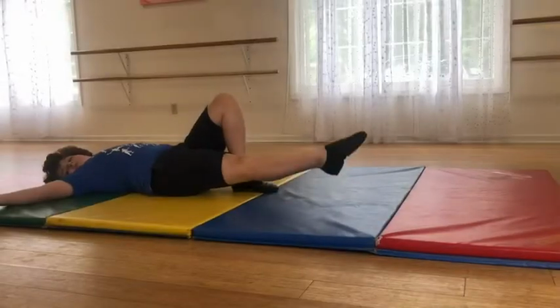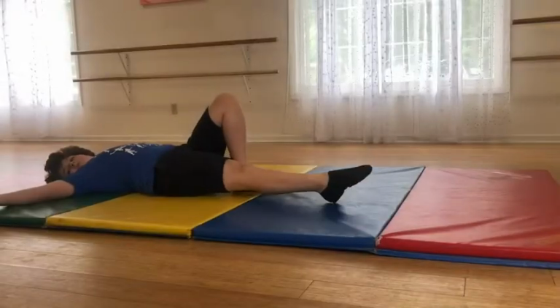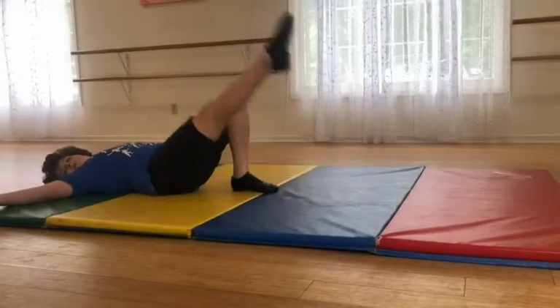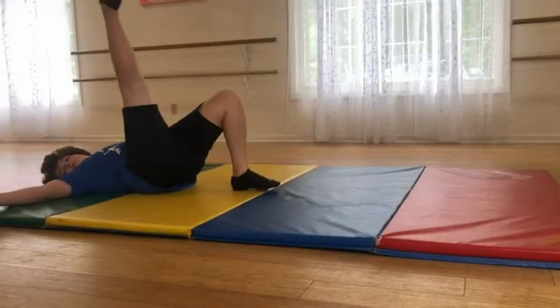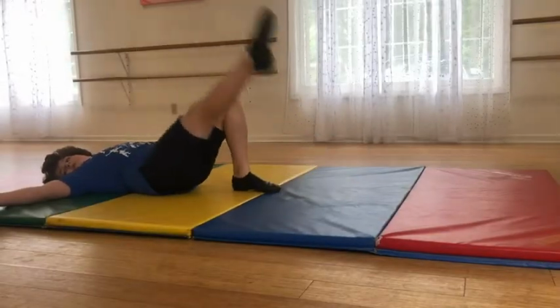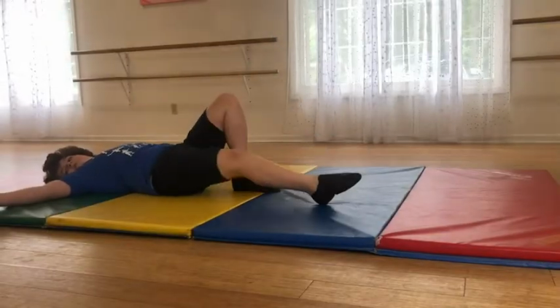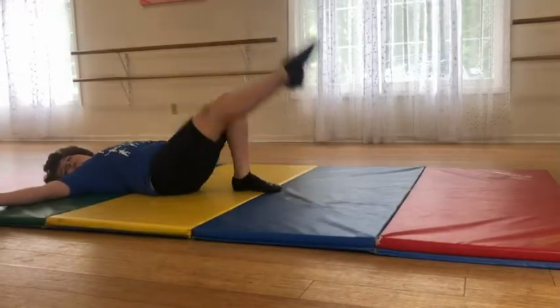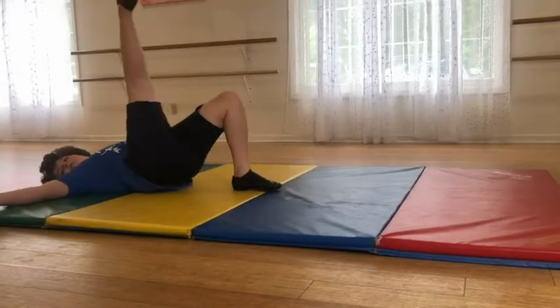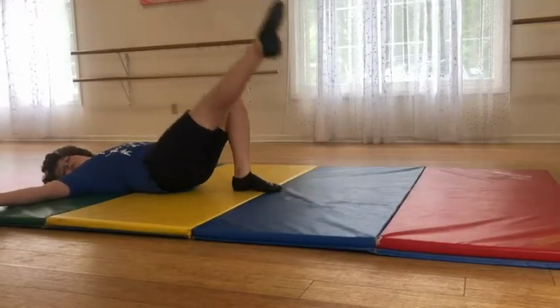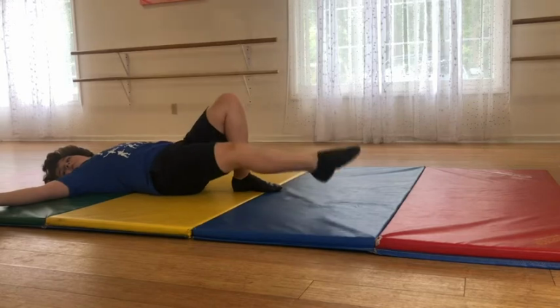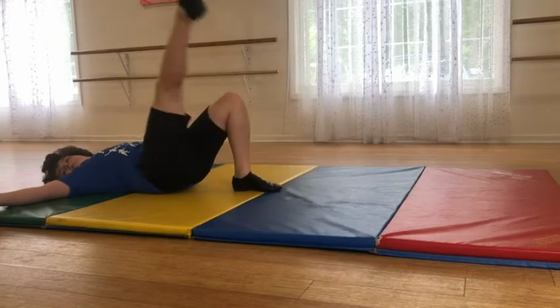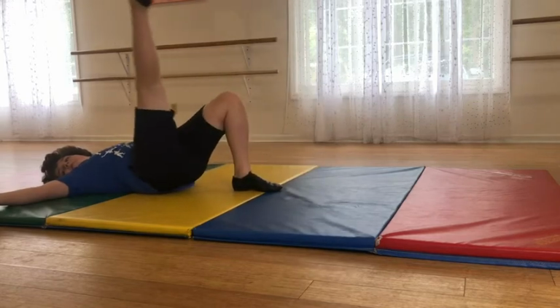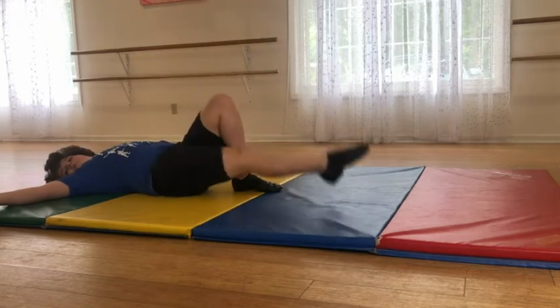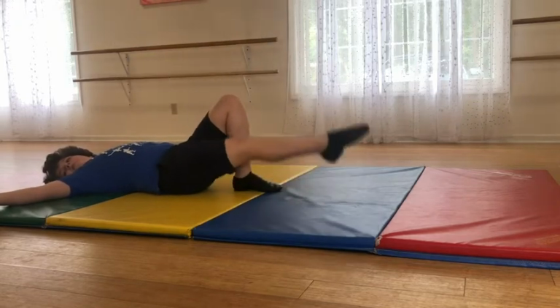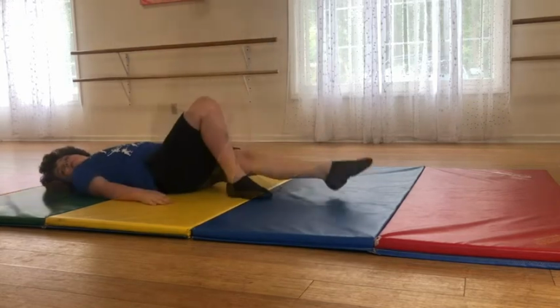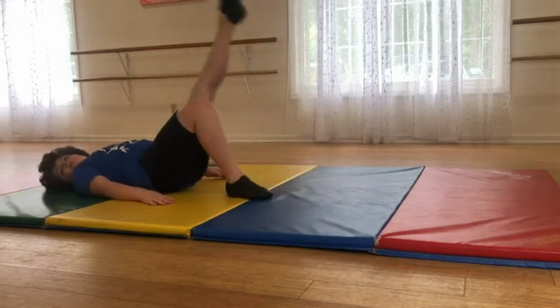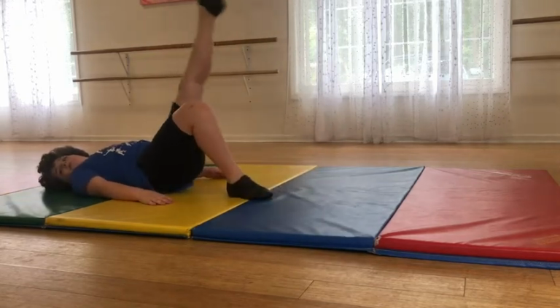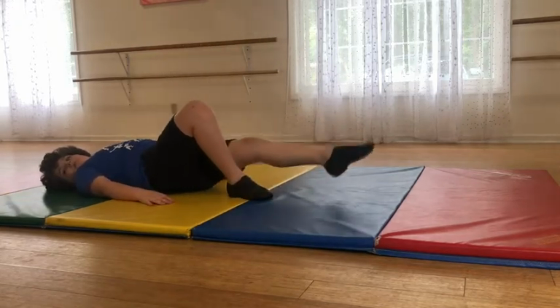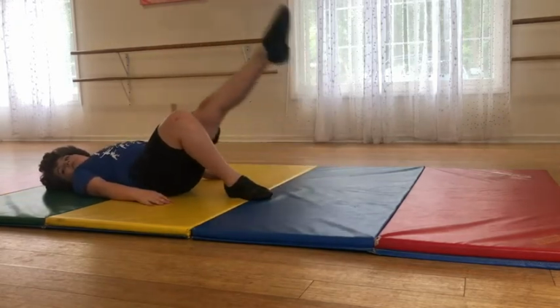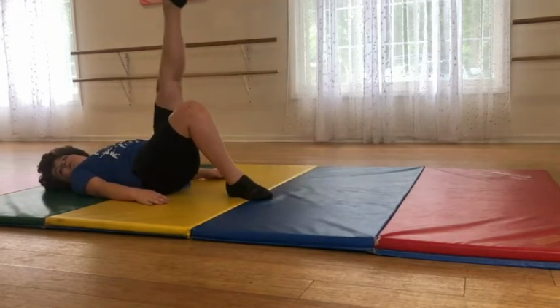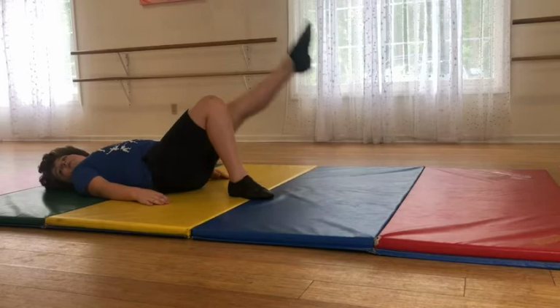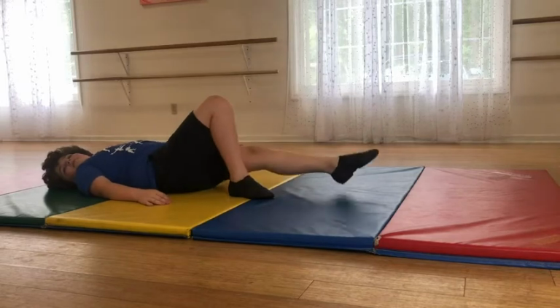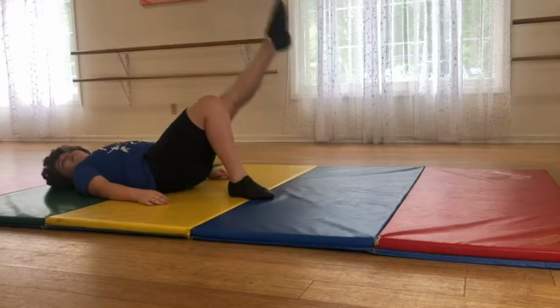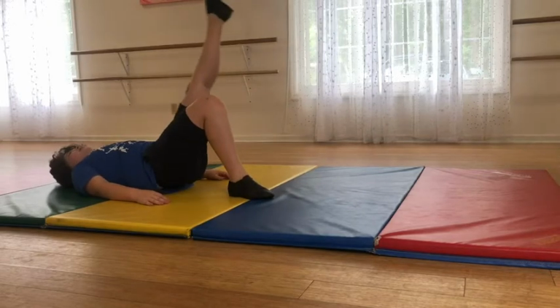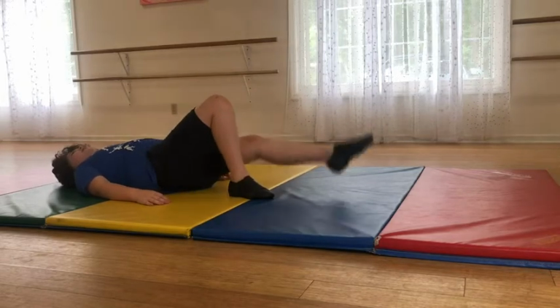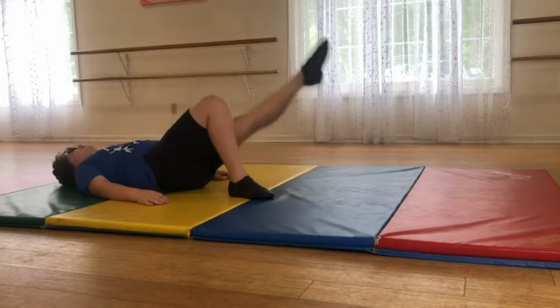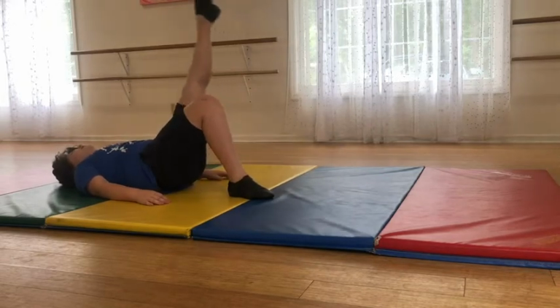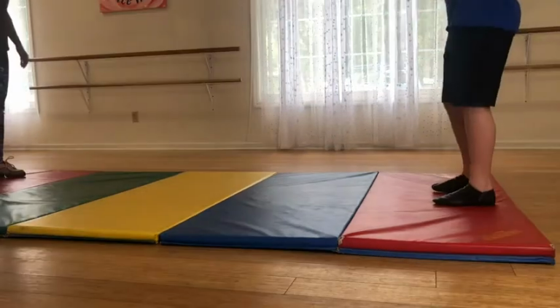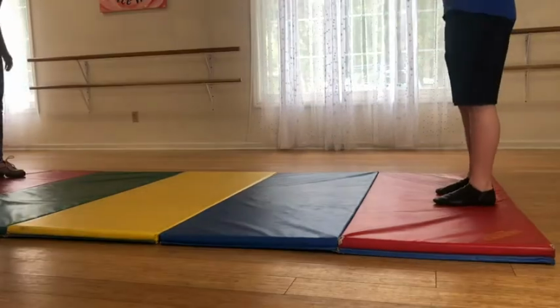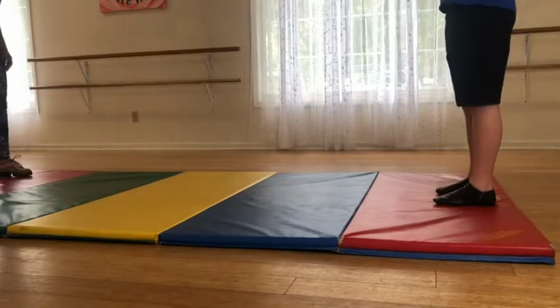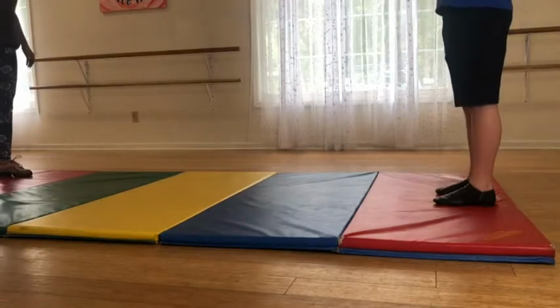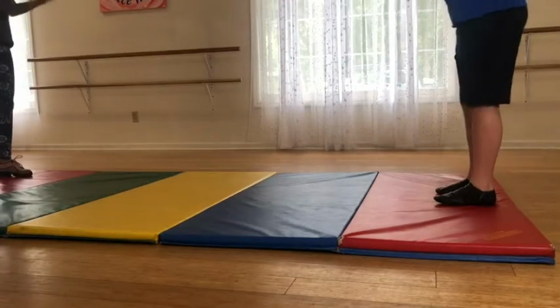Go, kick and down, kick and down, kick and down. Lift, four more — four, three, four in the foot.